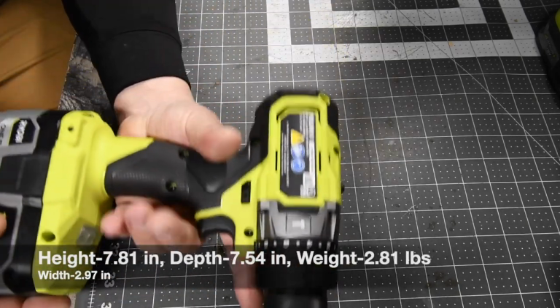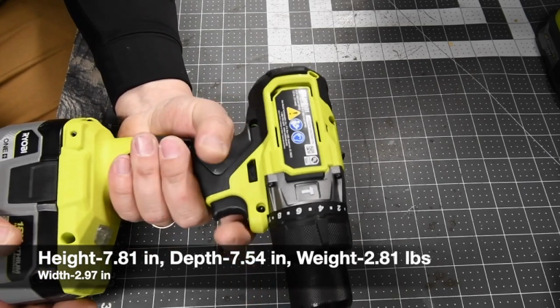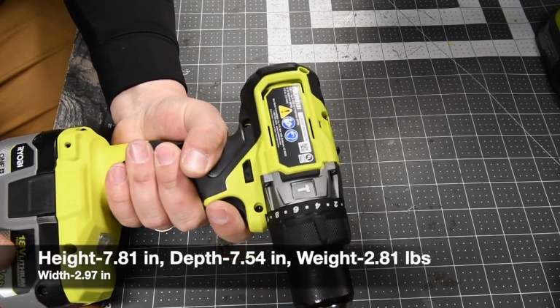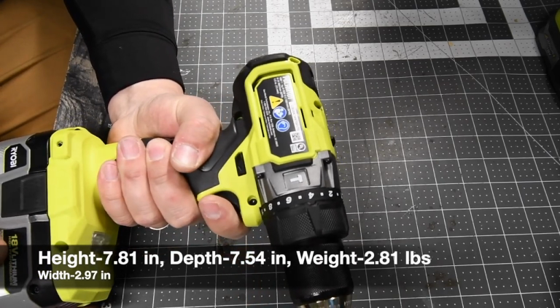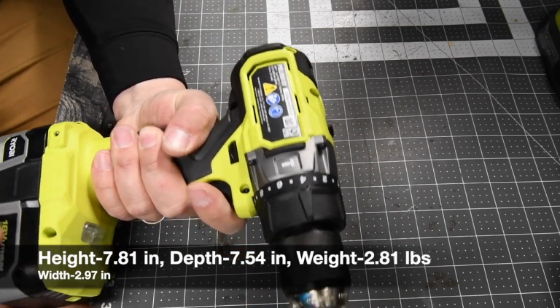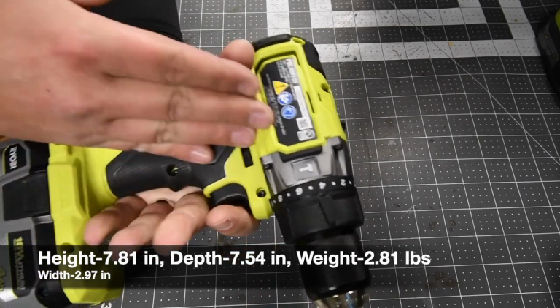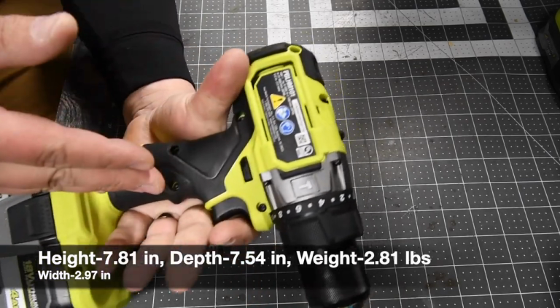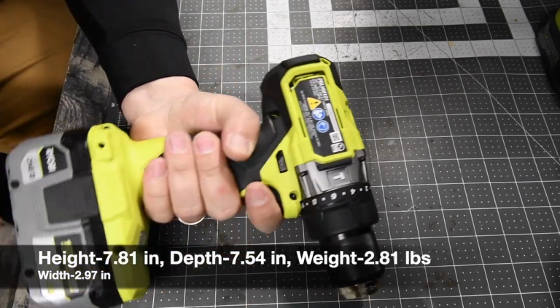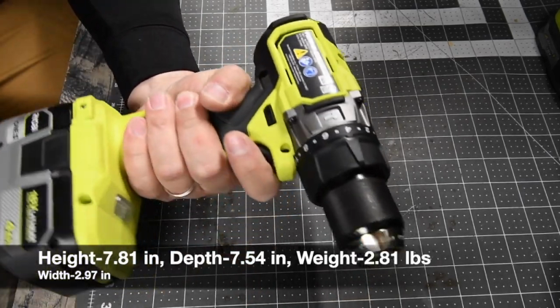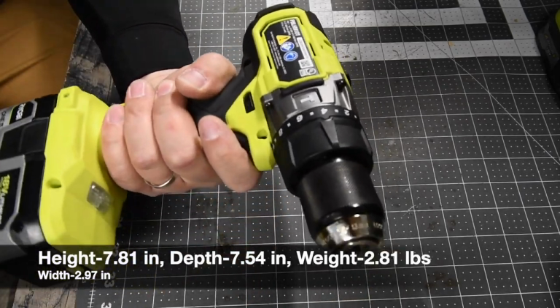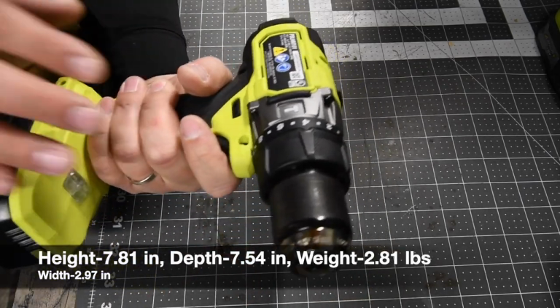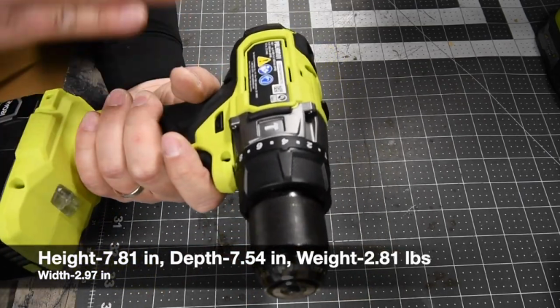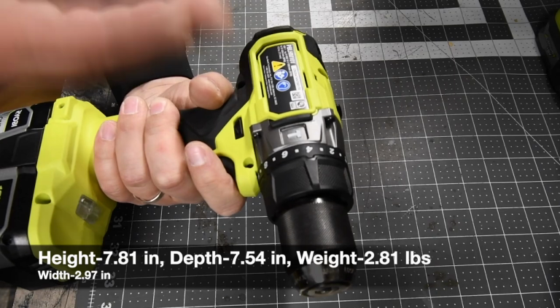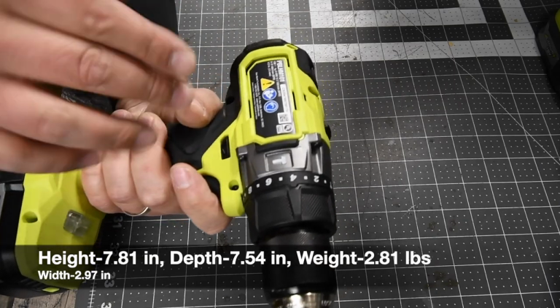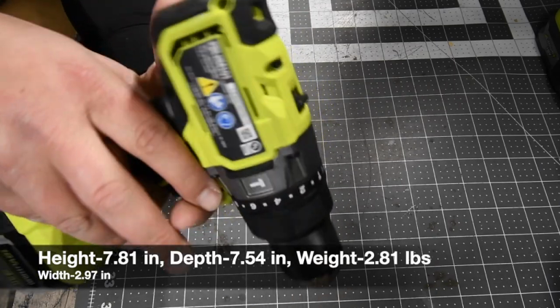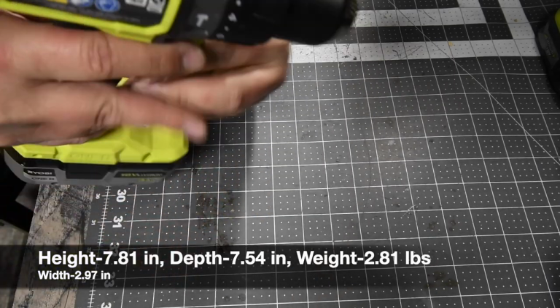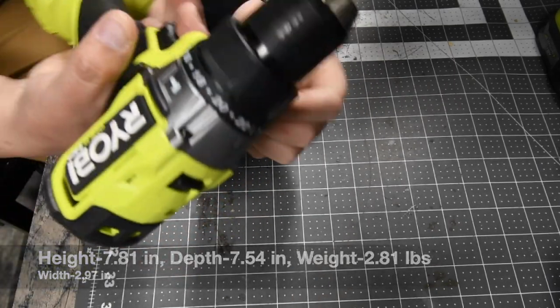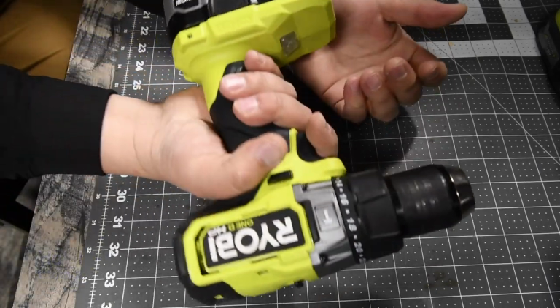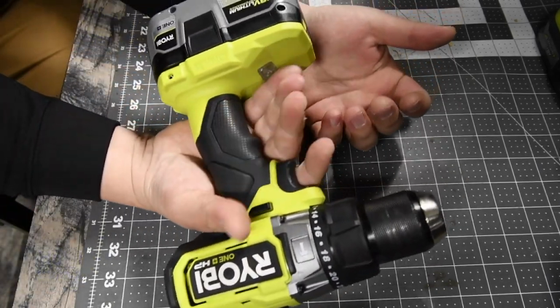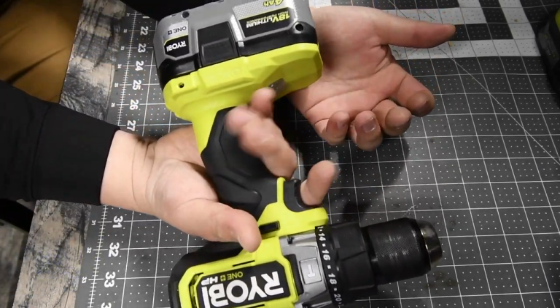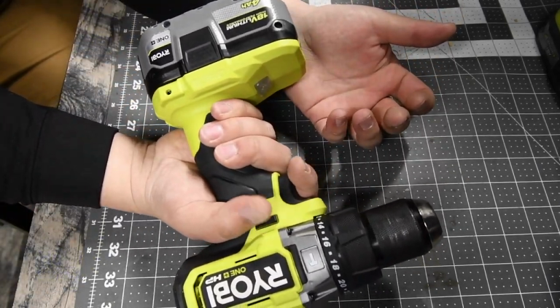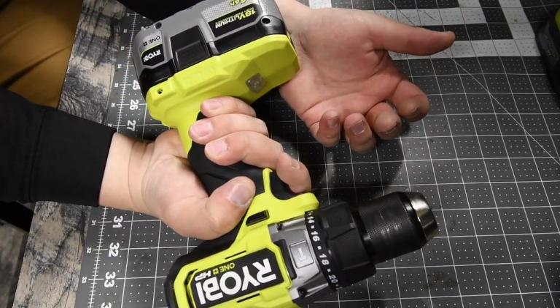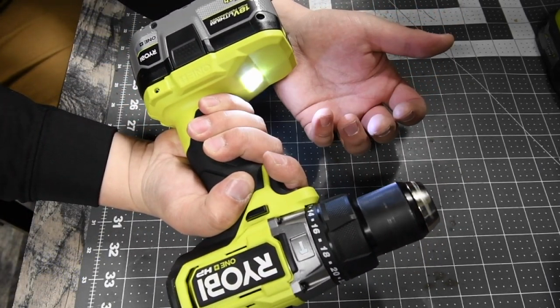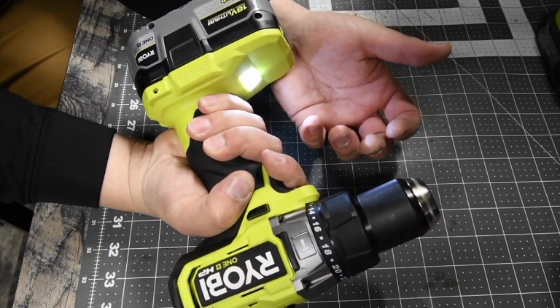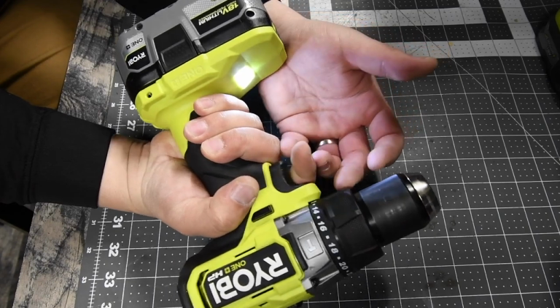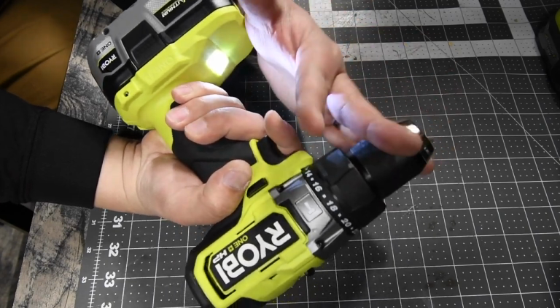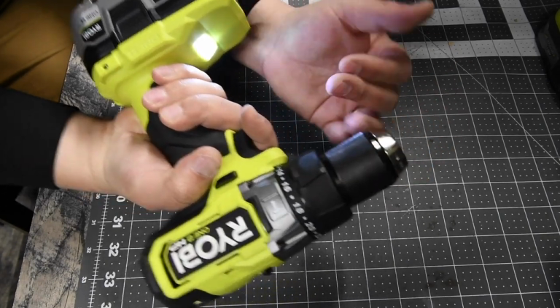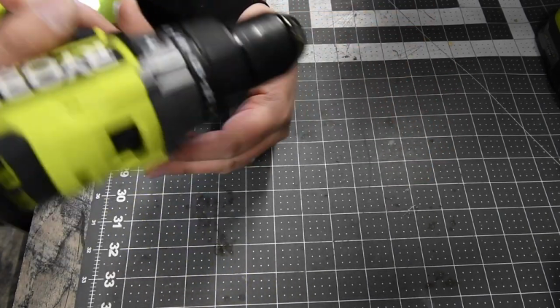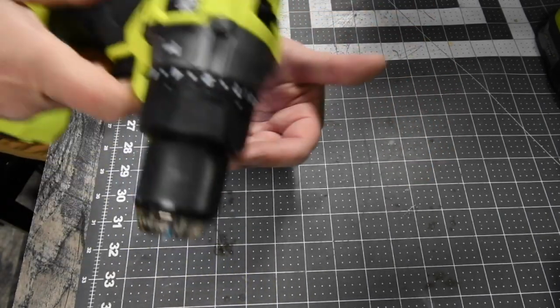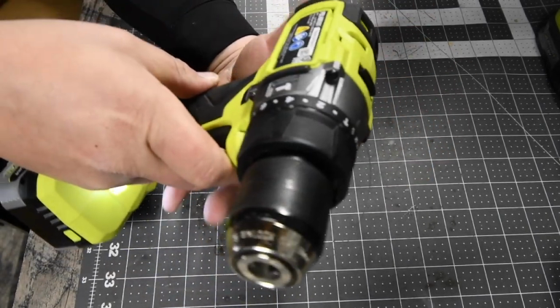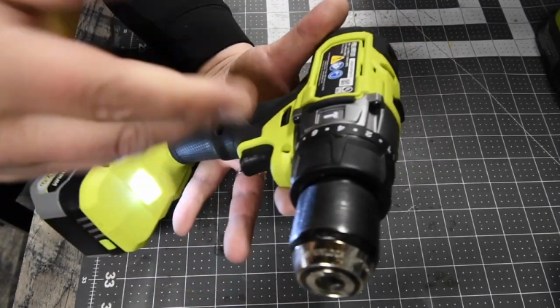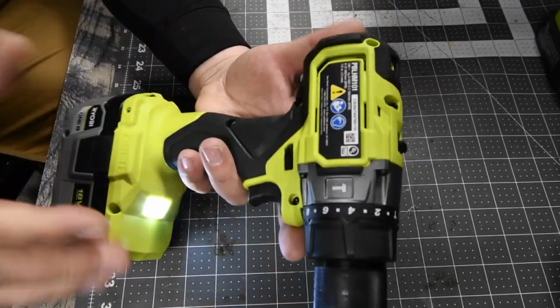Ryobi does have my favorite grip. I love the handle — it fits perfectly in my hand. It's not too big, it's not too small. It sits in my hand perfectly. I love how Ryobi's handle is.